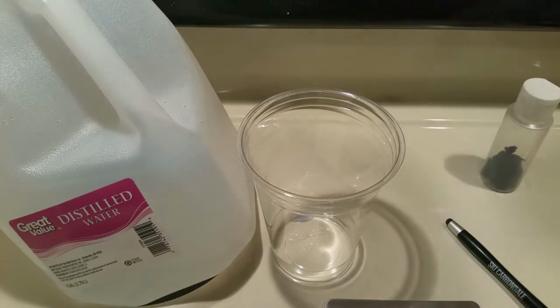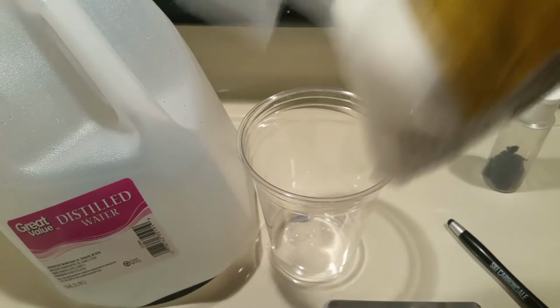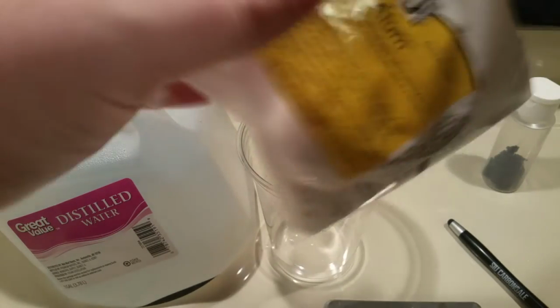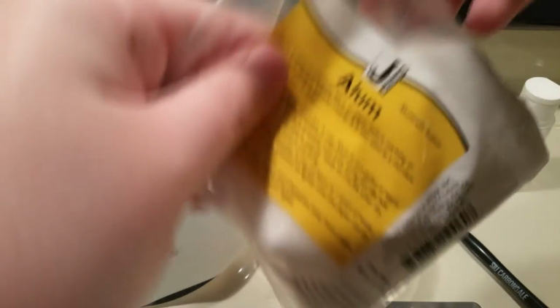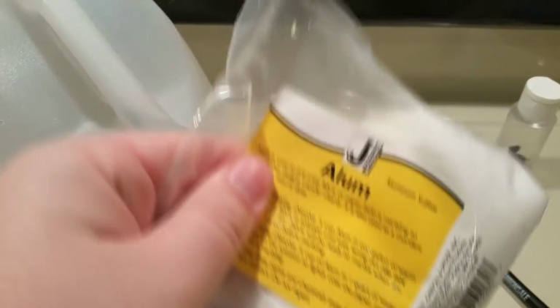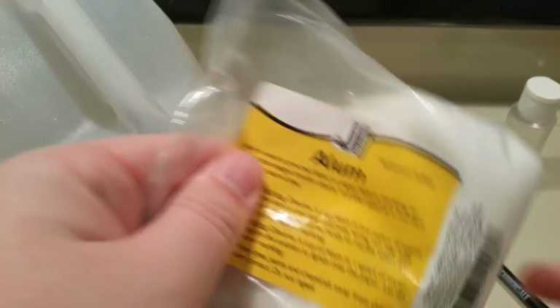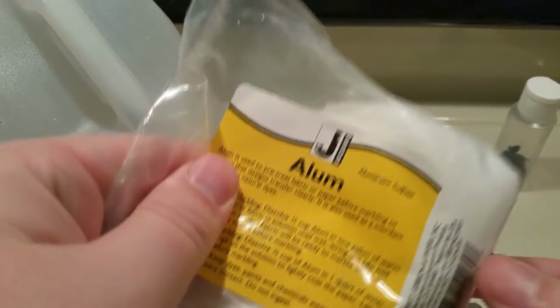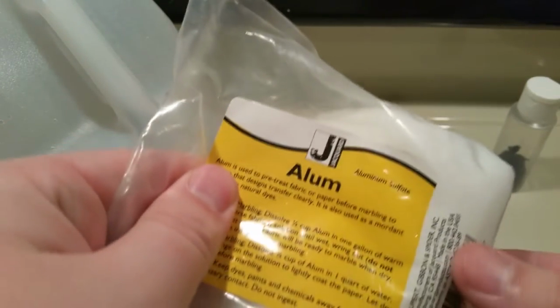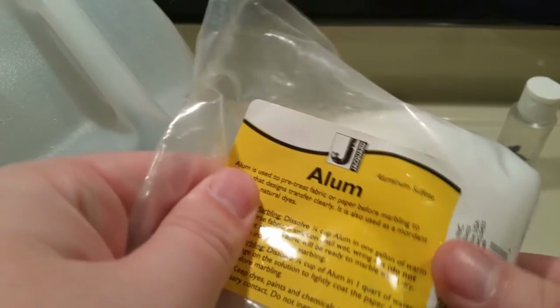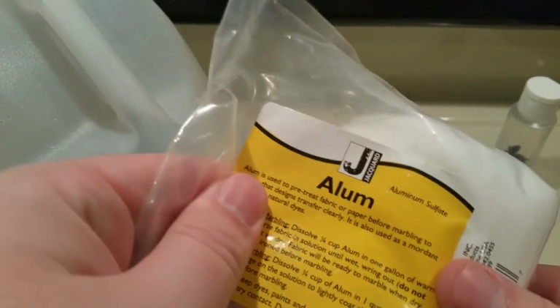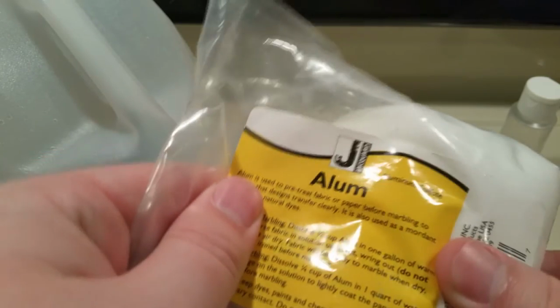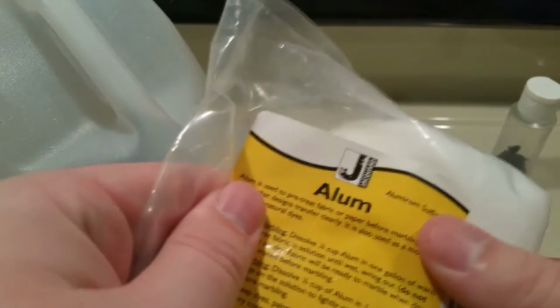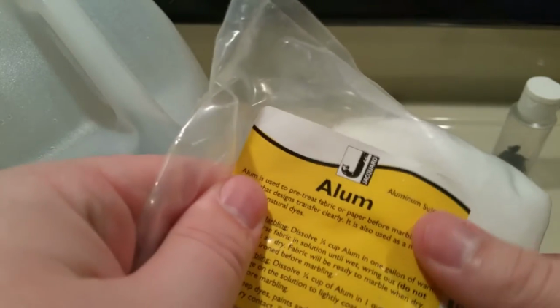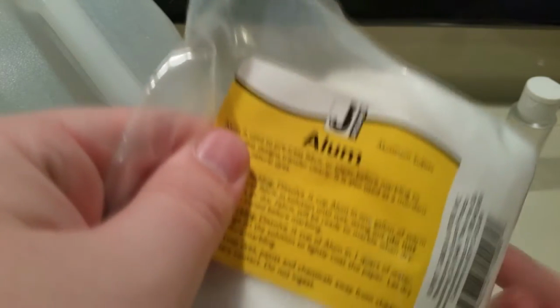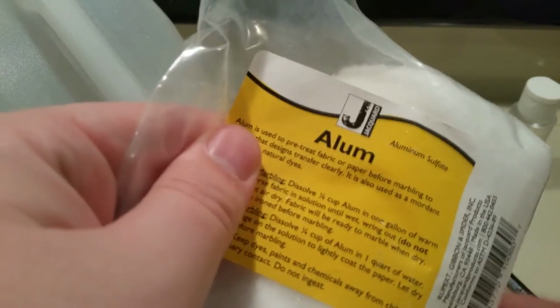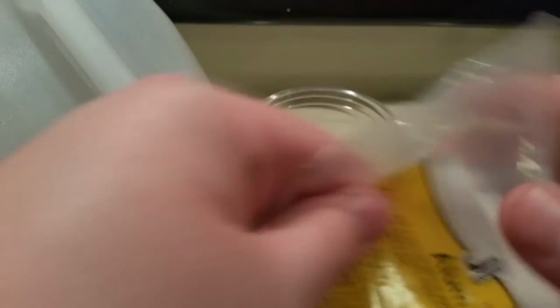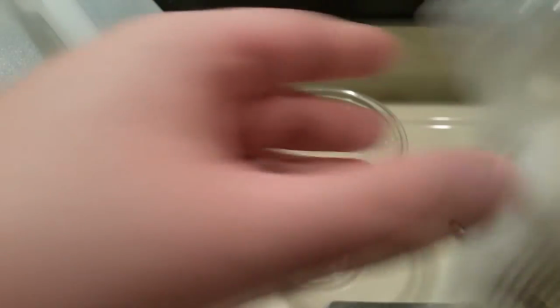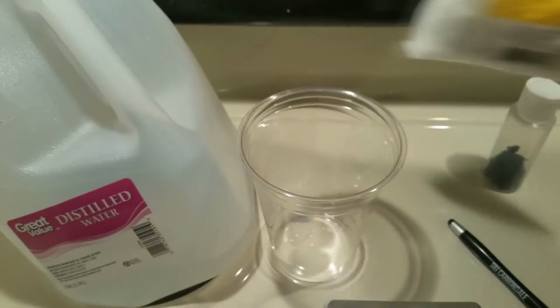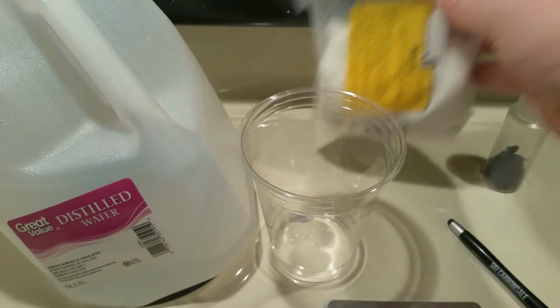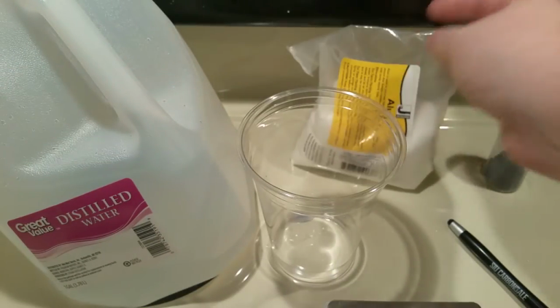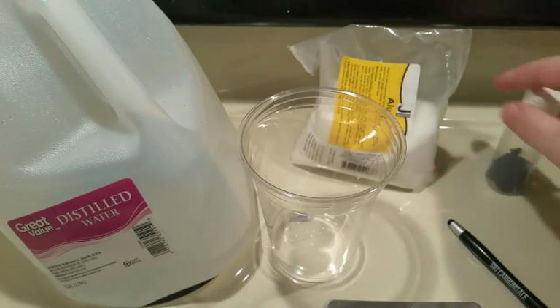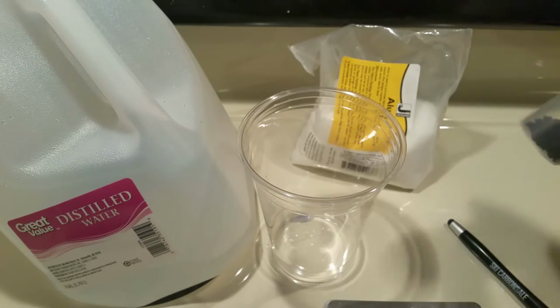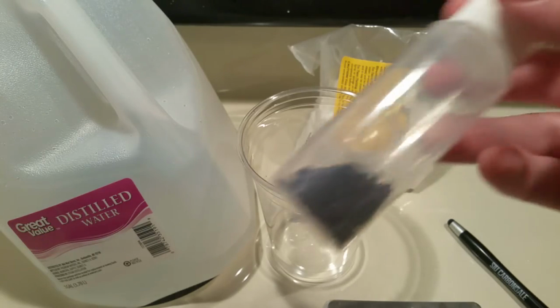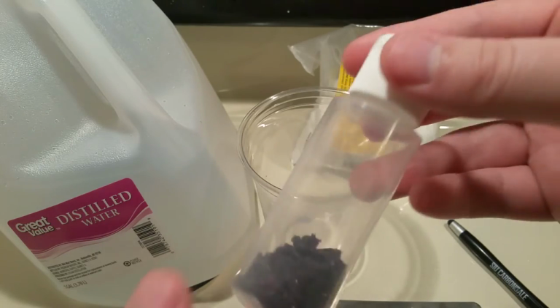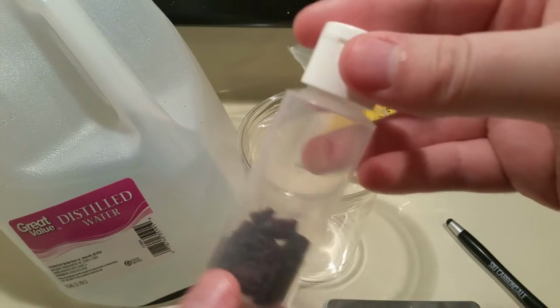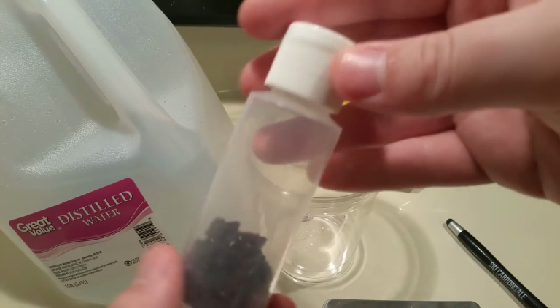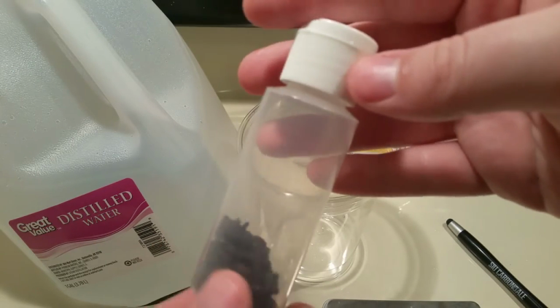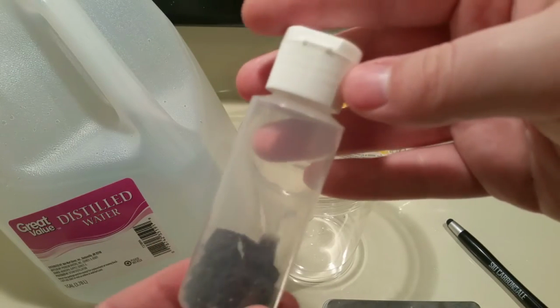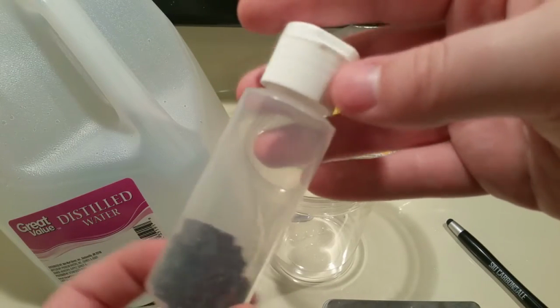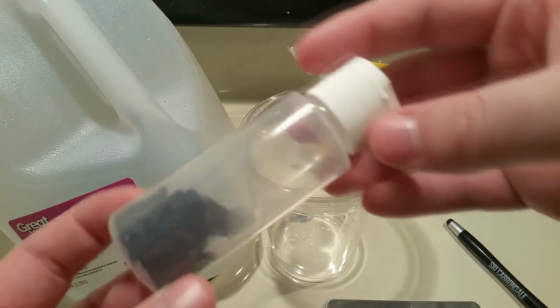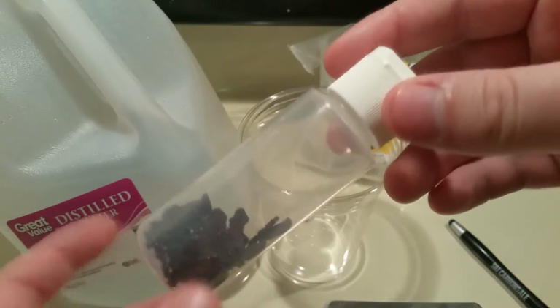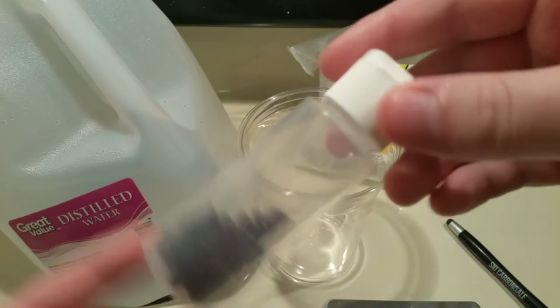Here I have aluminum sulfate — I bought it online for about five dollars a pound from Jacquard. Here we have chromium alum given to me by a friend of mine; I'll put his link in the description, though you probably know him more than you know me.